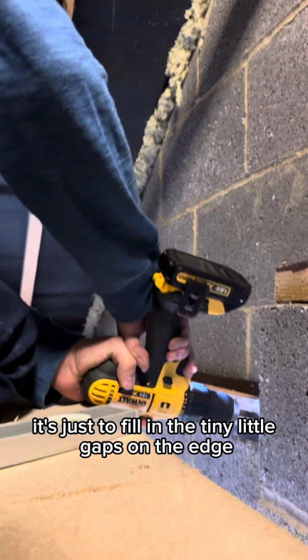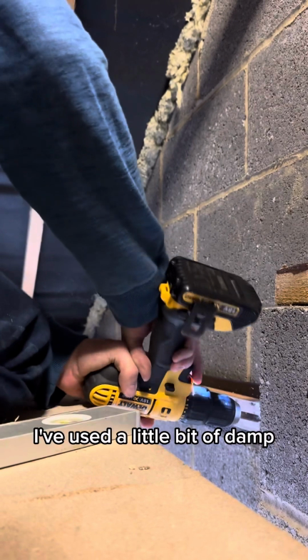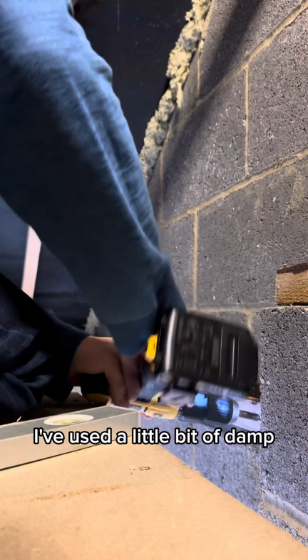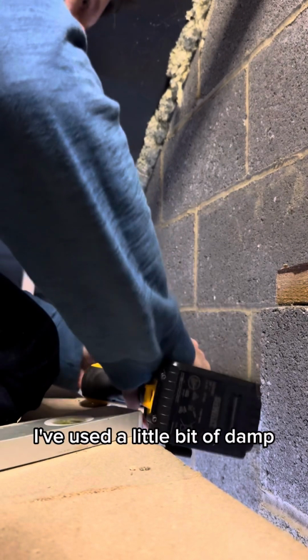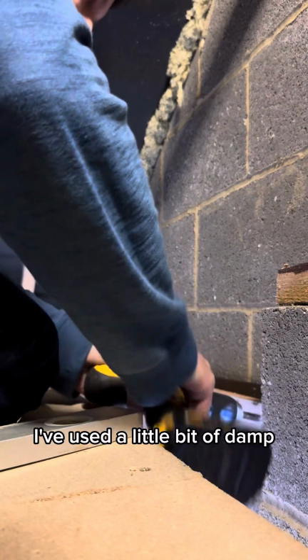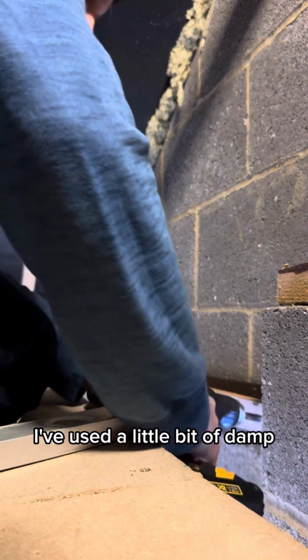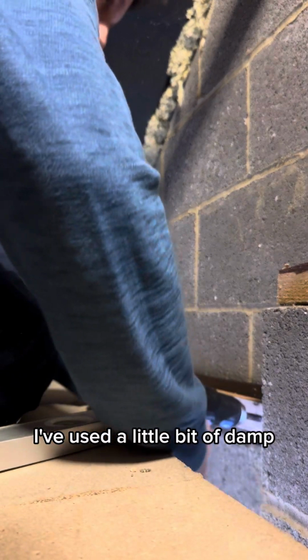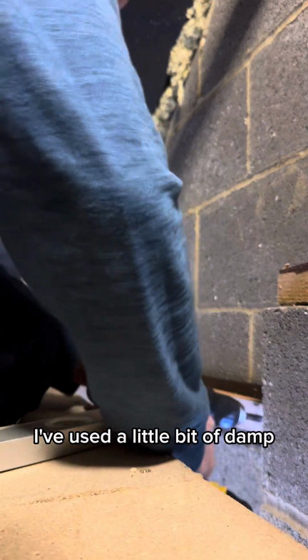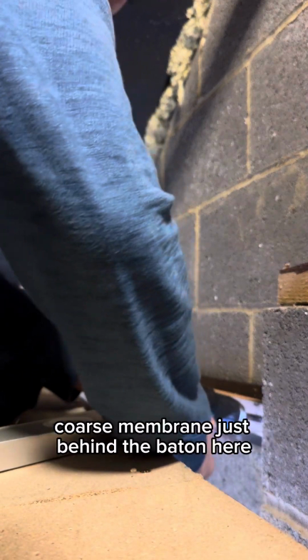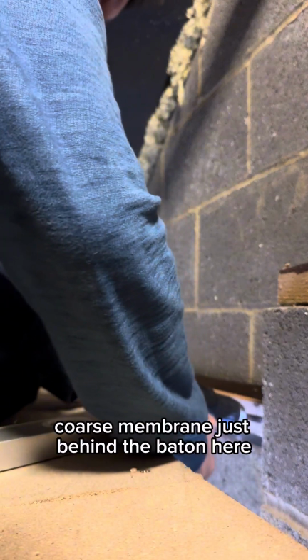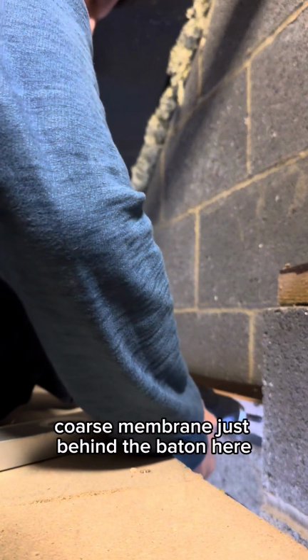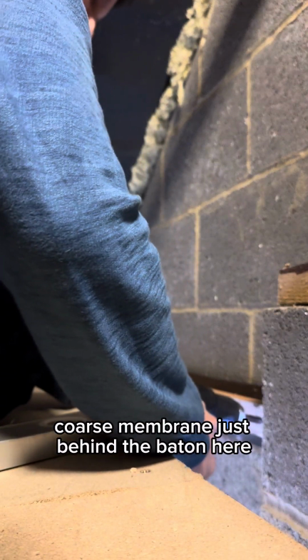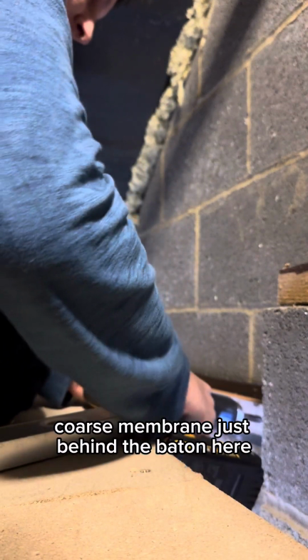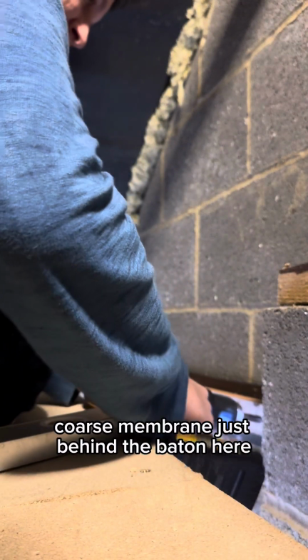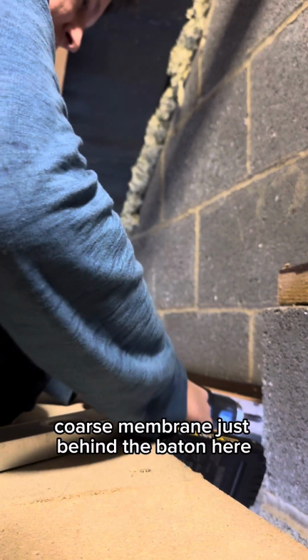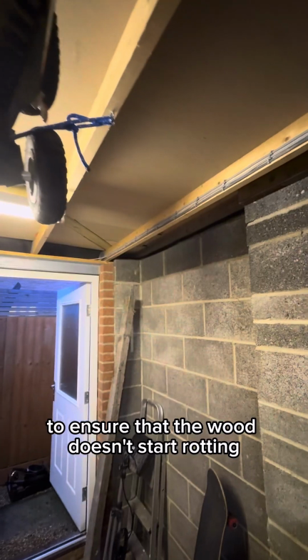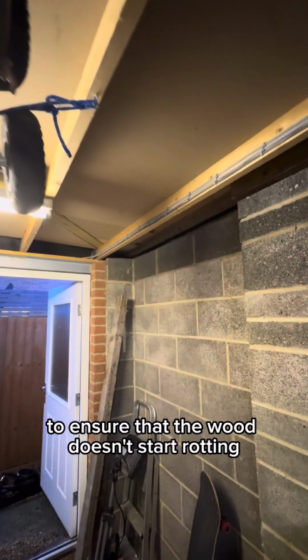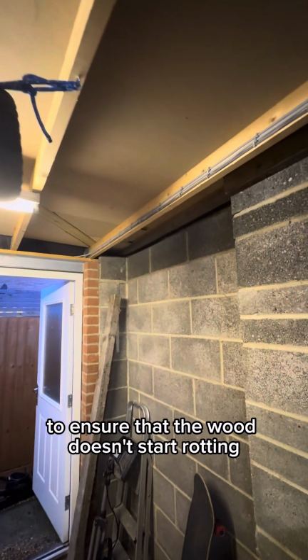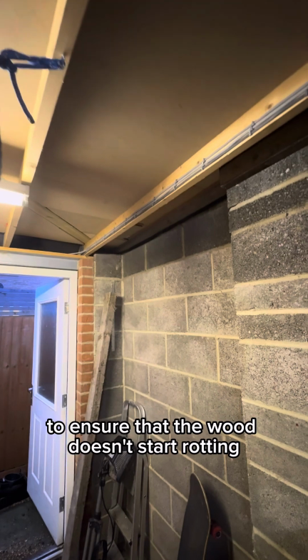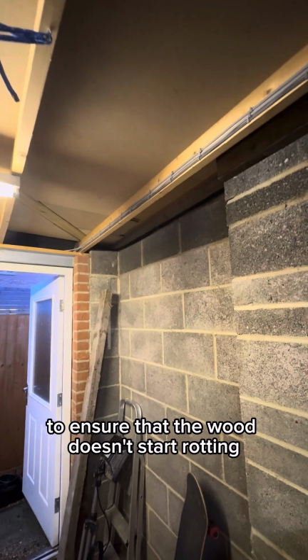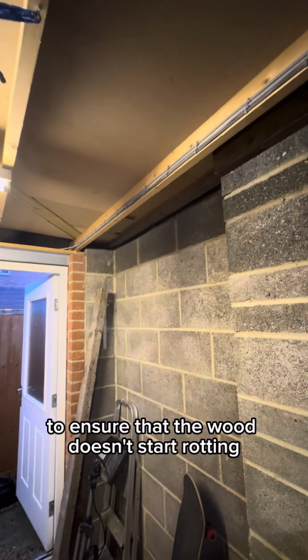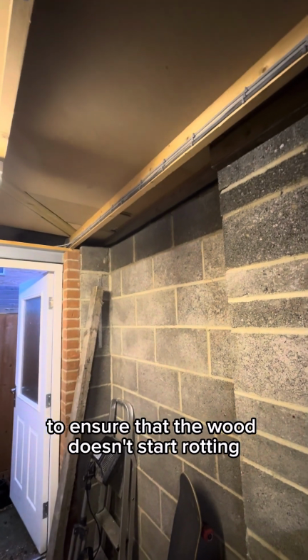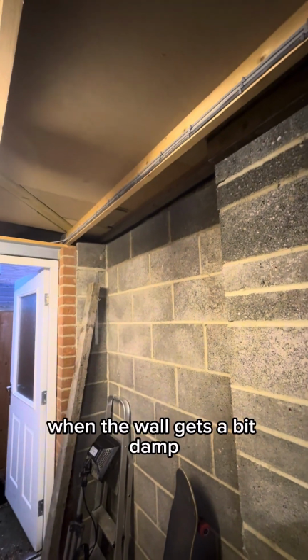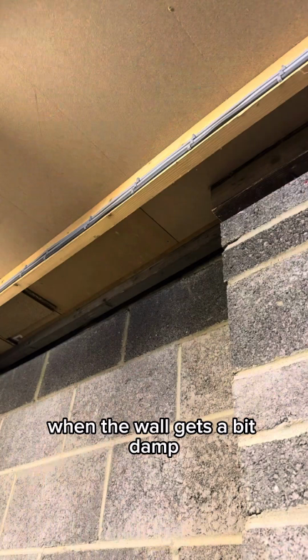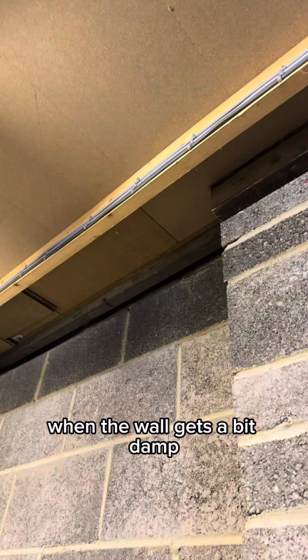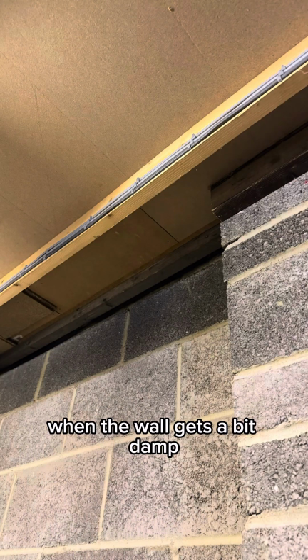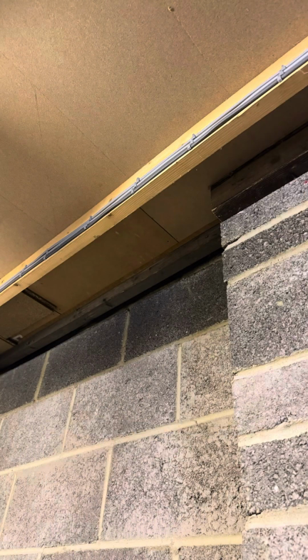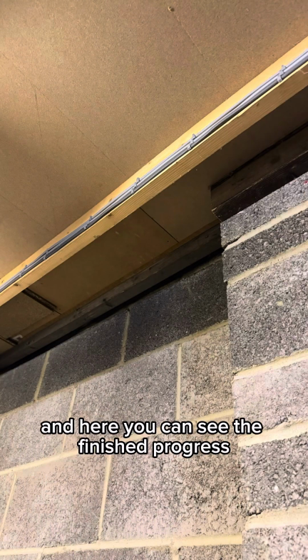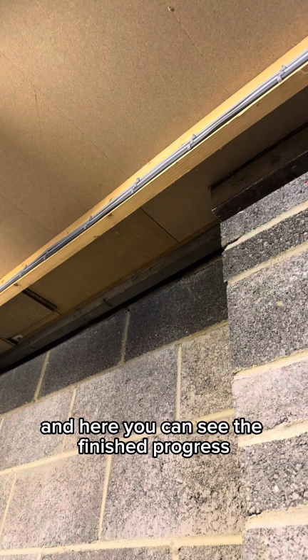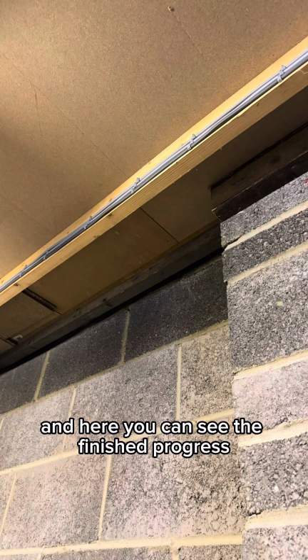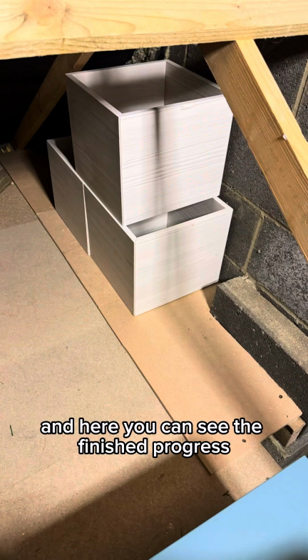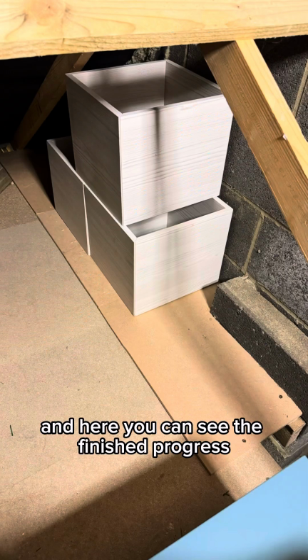I've used a little bit of damp course membrane just behind the batten here to ensure that the wood doesn't start rotting when the wall gets a bit damp. And here you can see the finished progress.